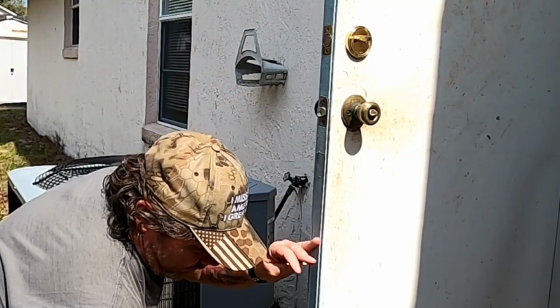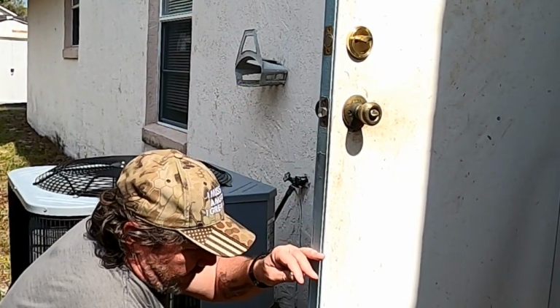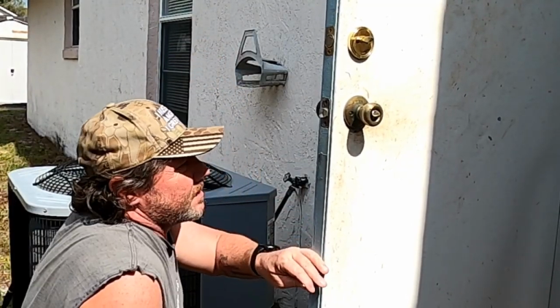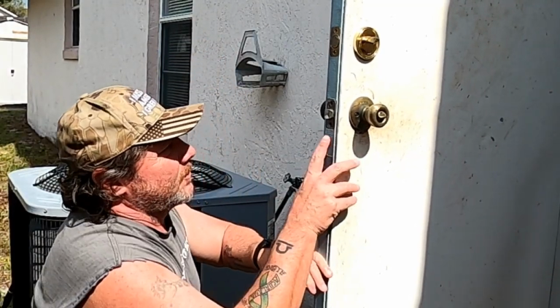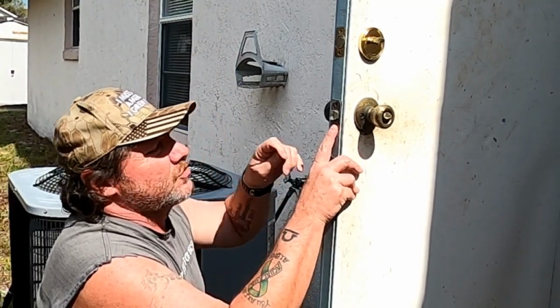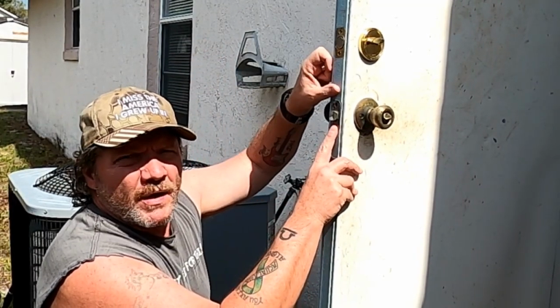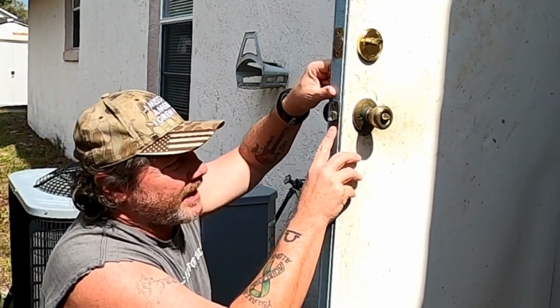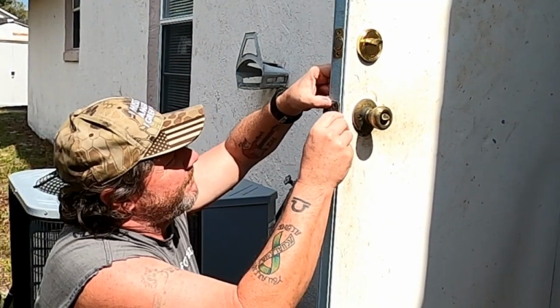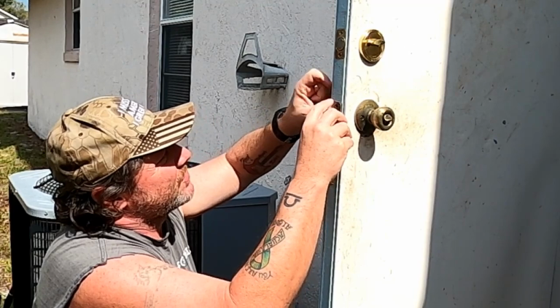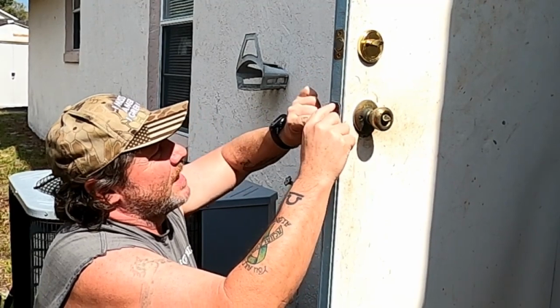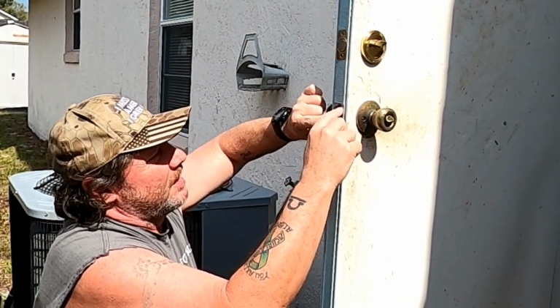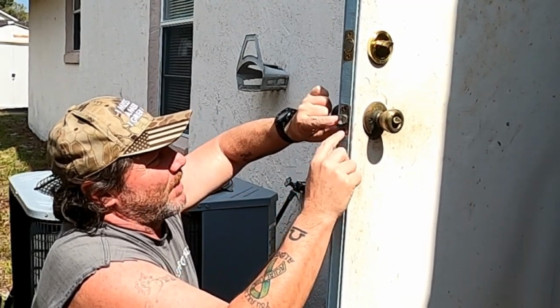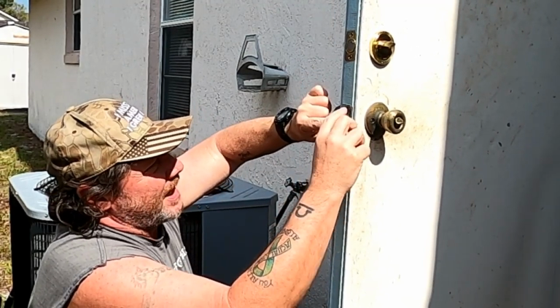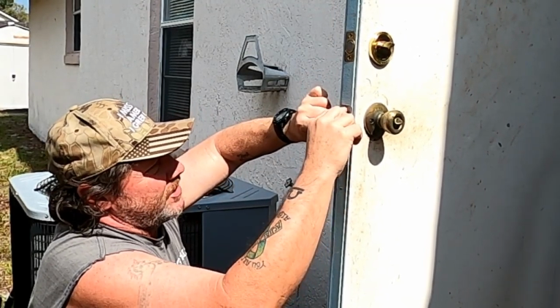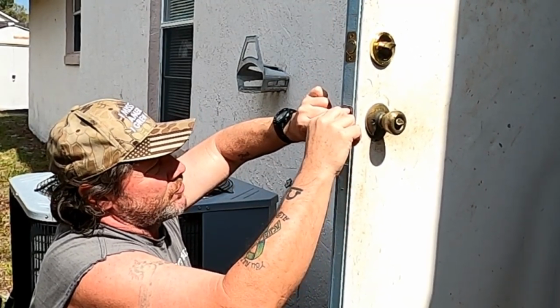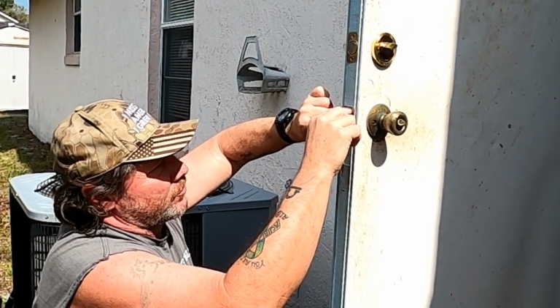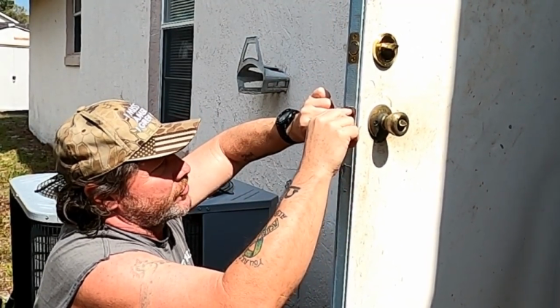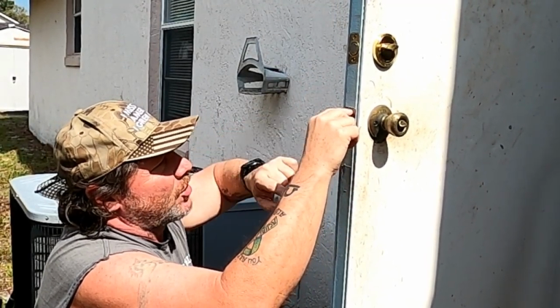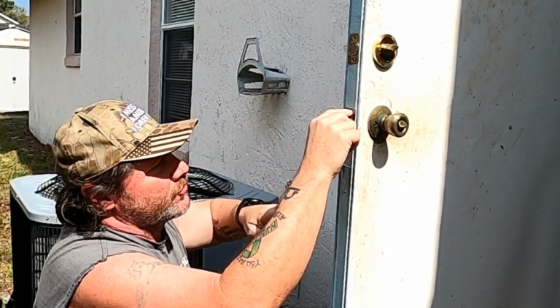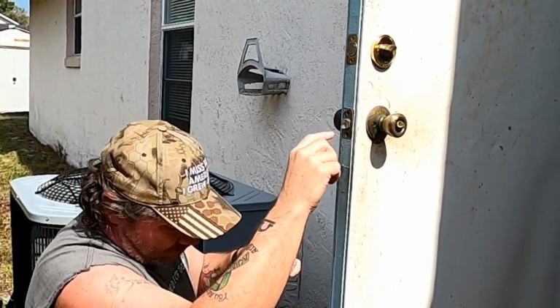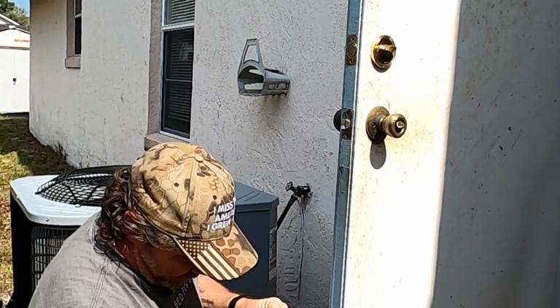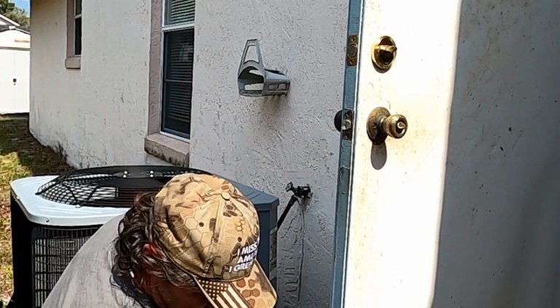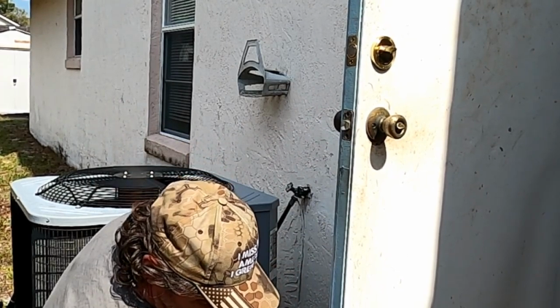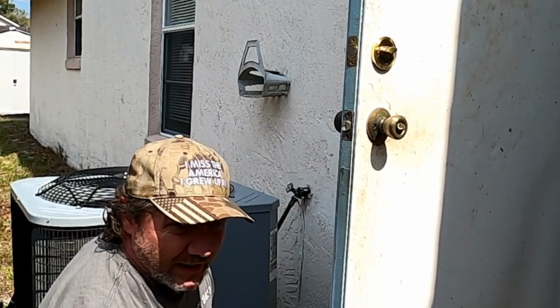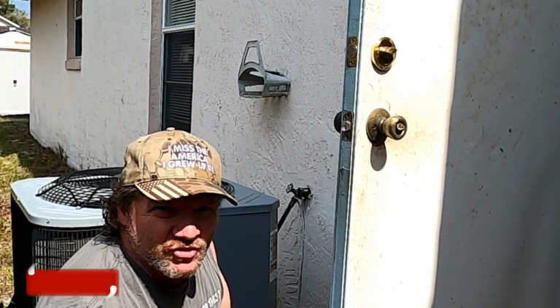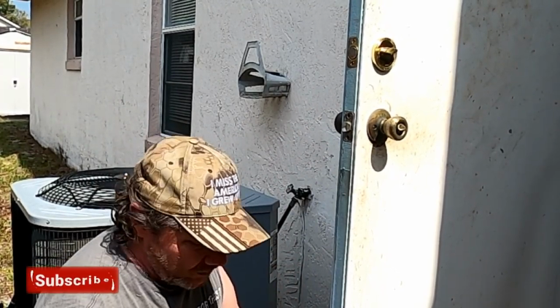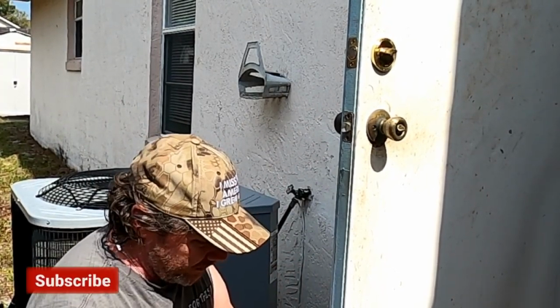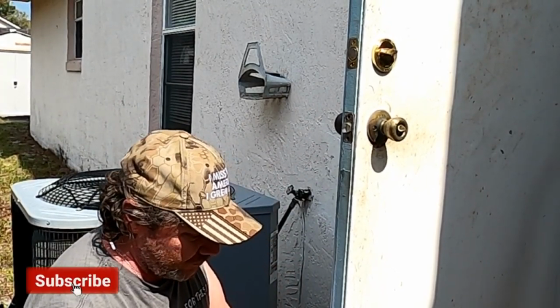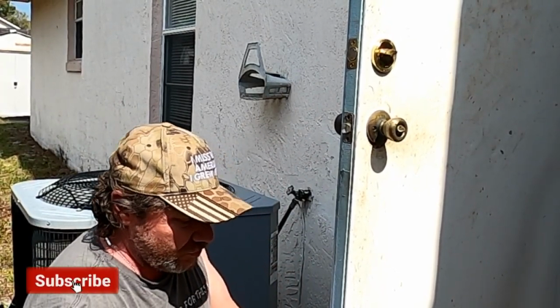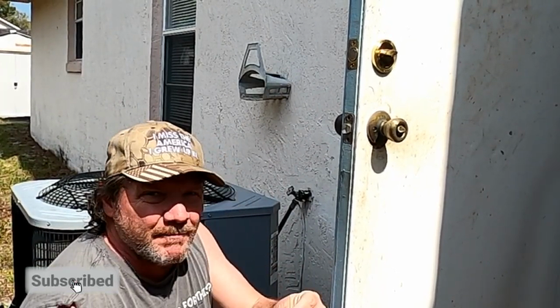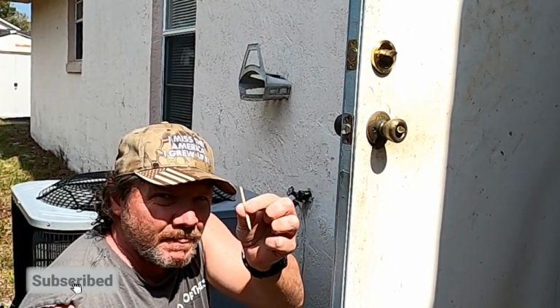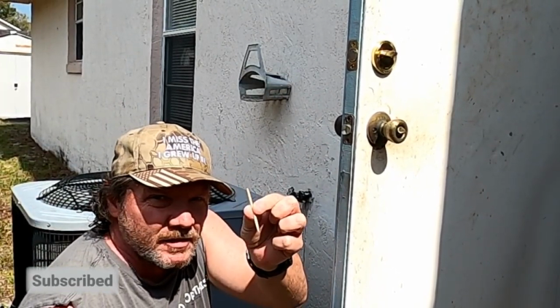What is up guys, today I'm going to show you a quick fix on my doorknob here. These screws were loose, the holes are loose, they're kind of stripped out a little bit. So here's a quick tip.